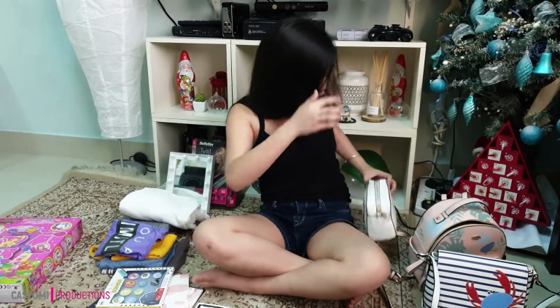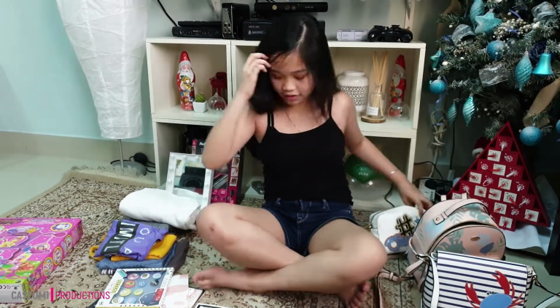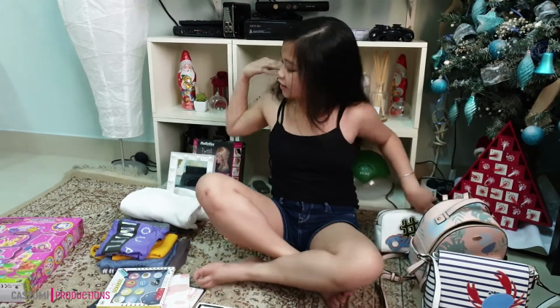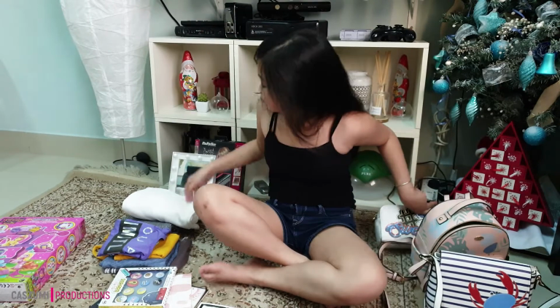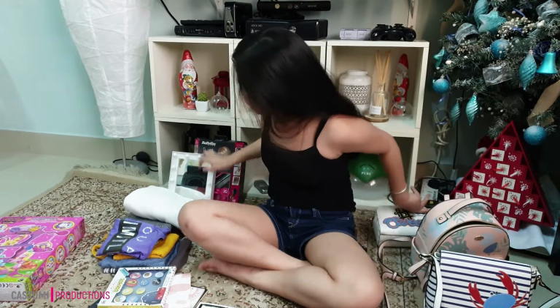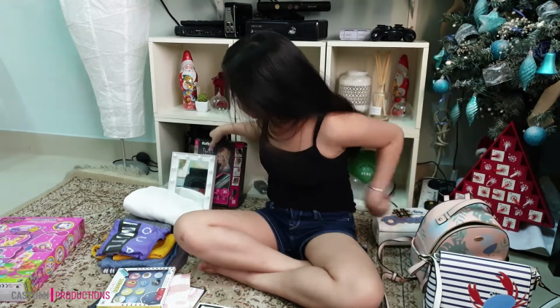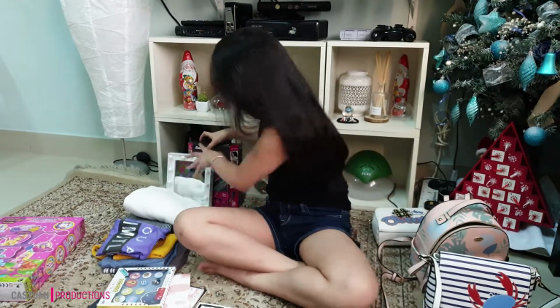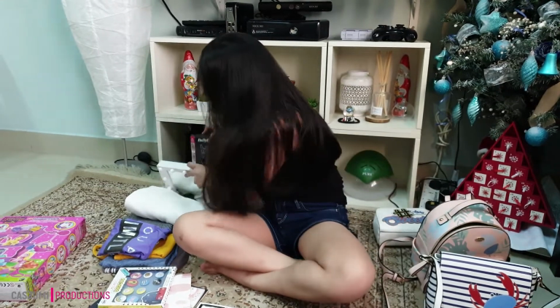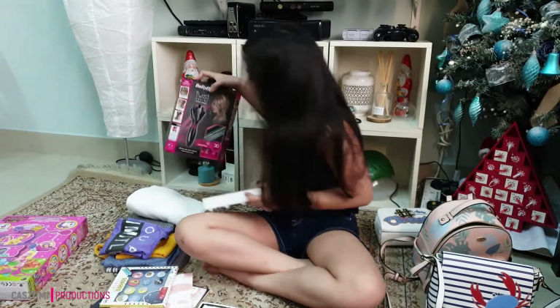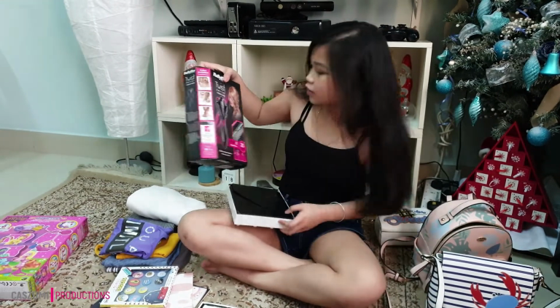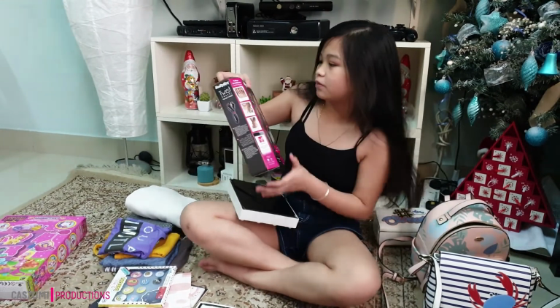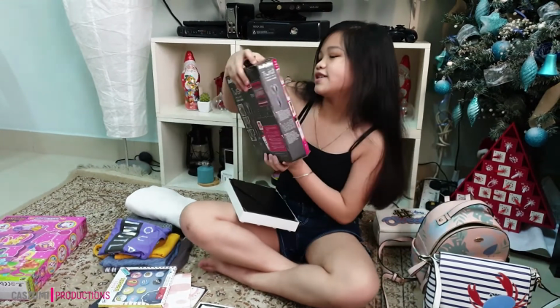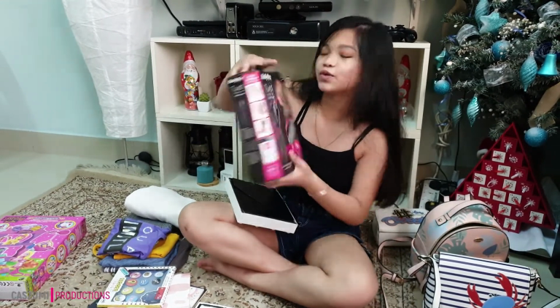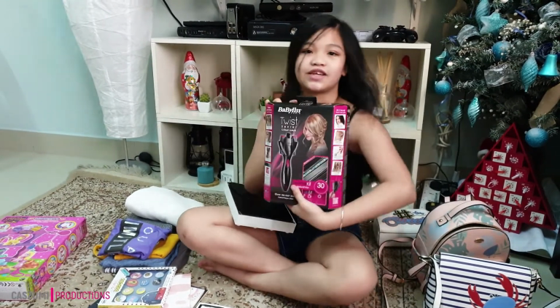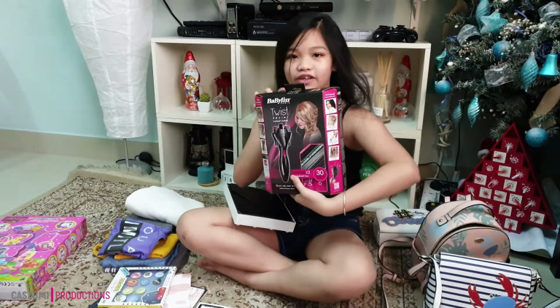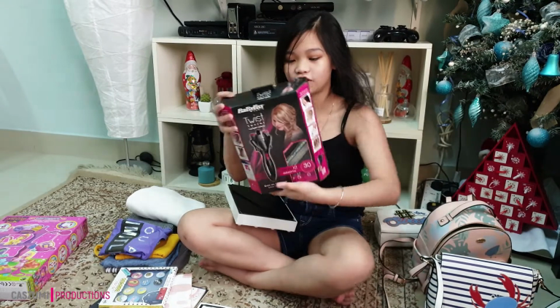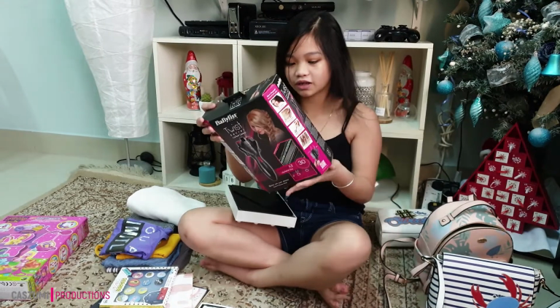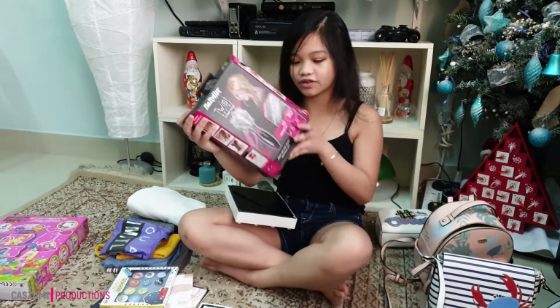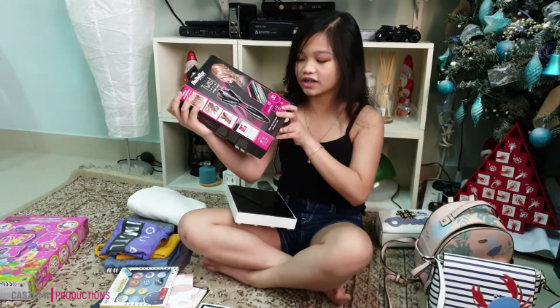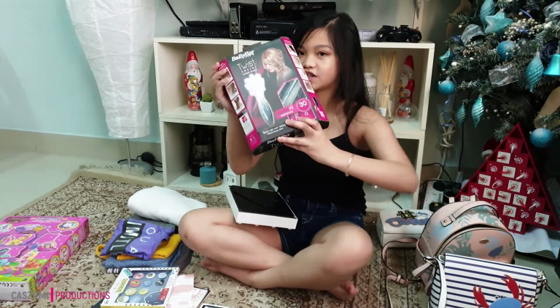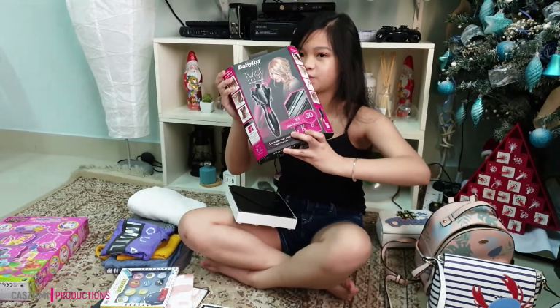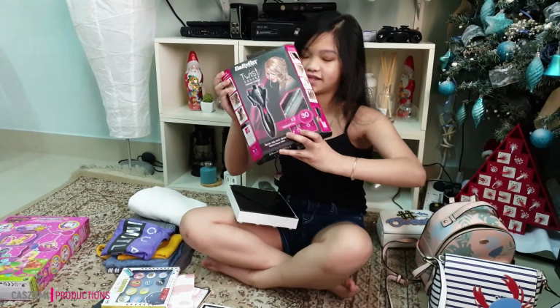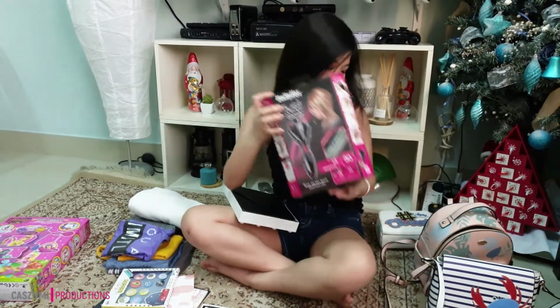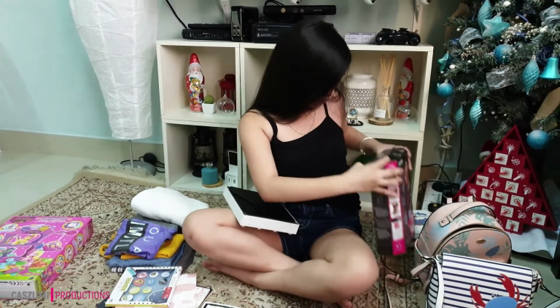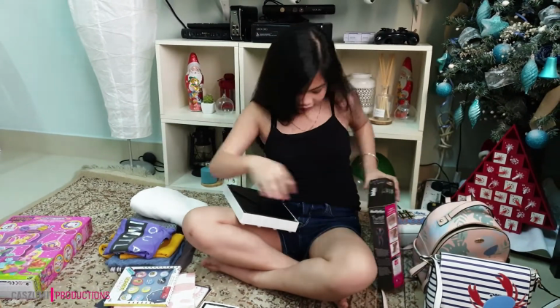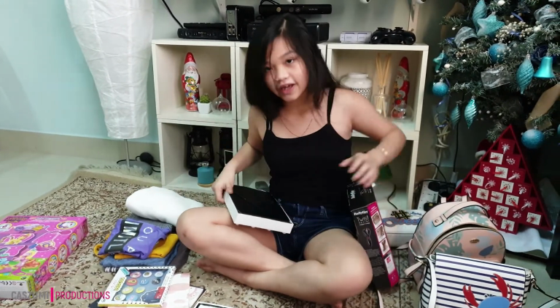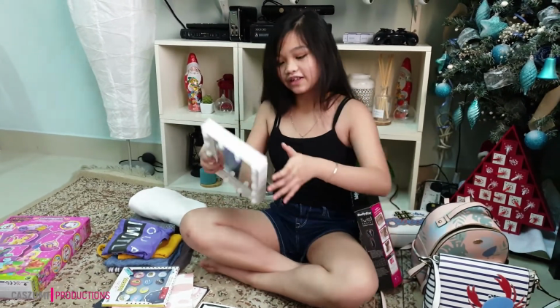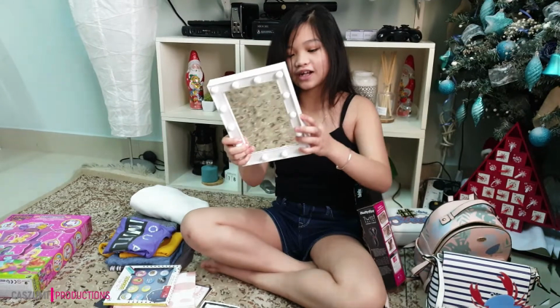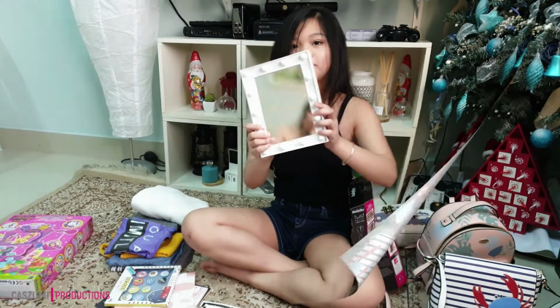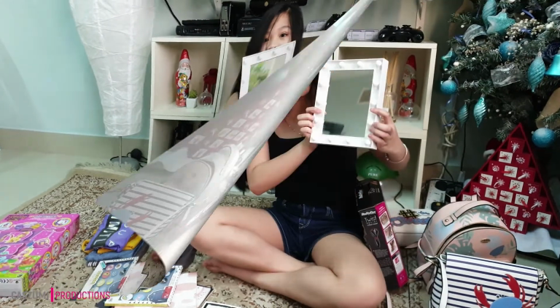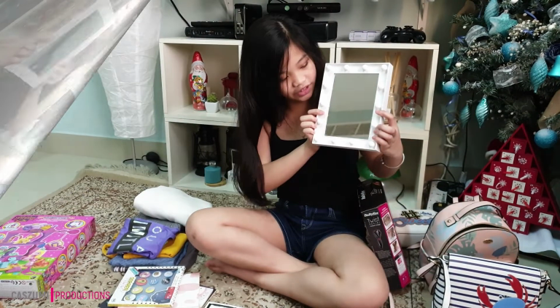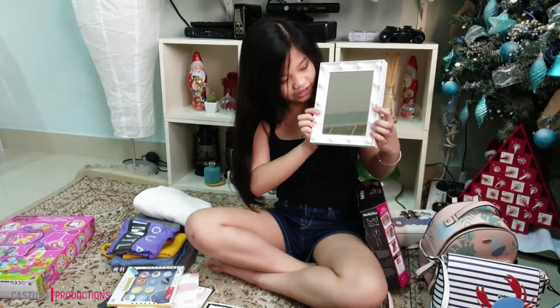The next is this Baby Bliss Twist Secret. You can make a lot of different hairstyles with this. Oh my gosh!